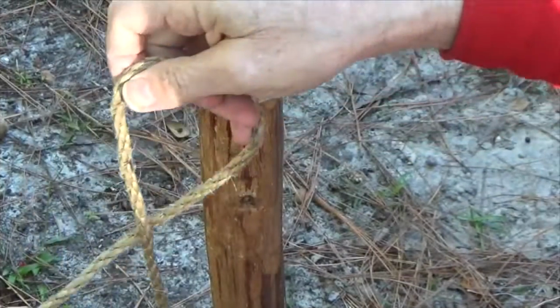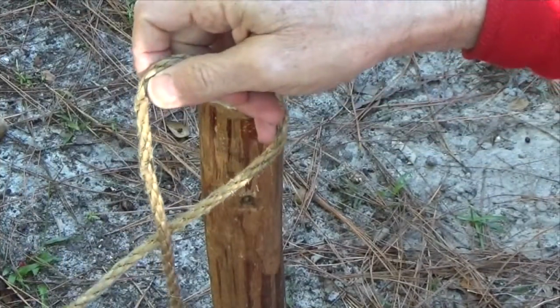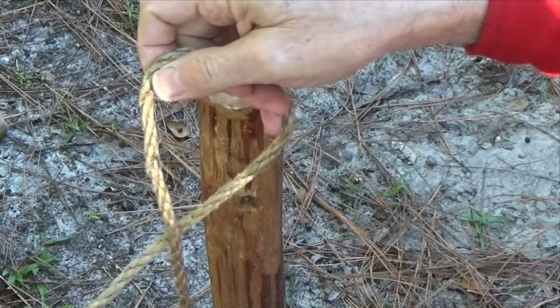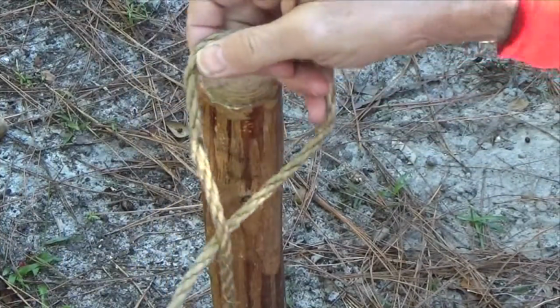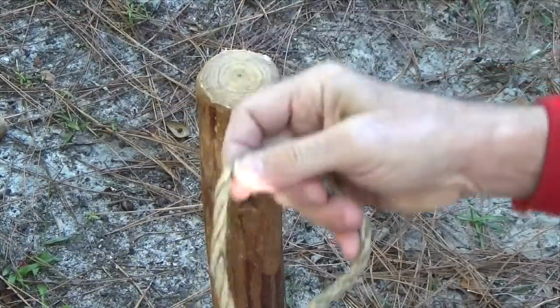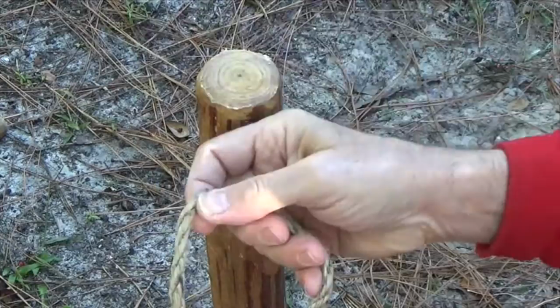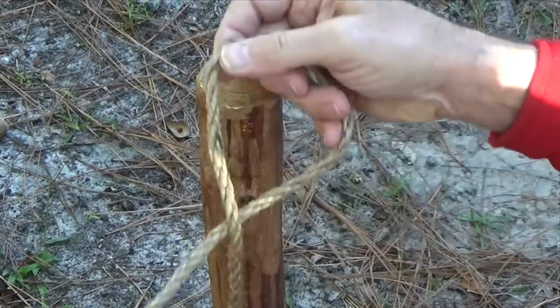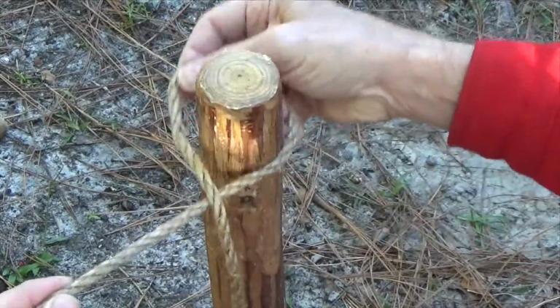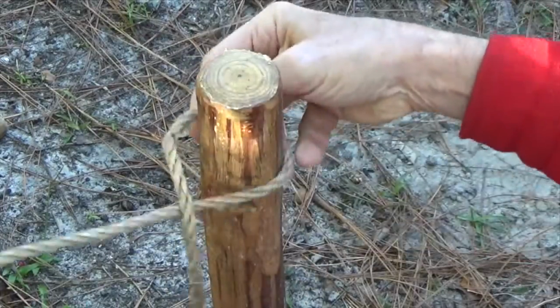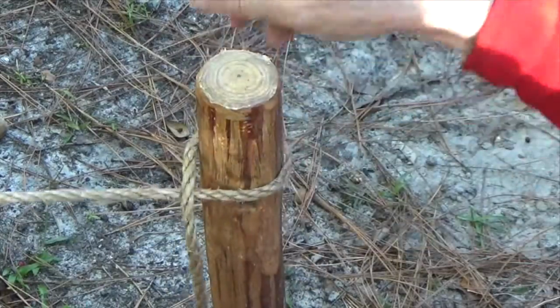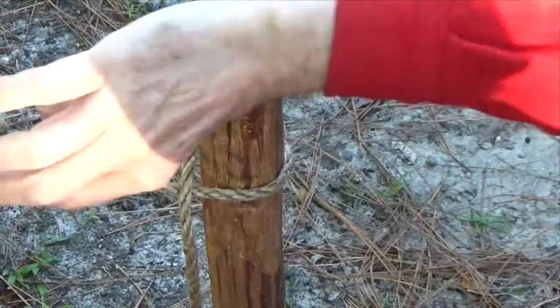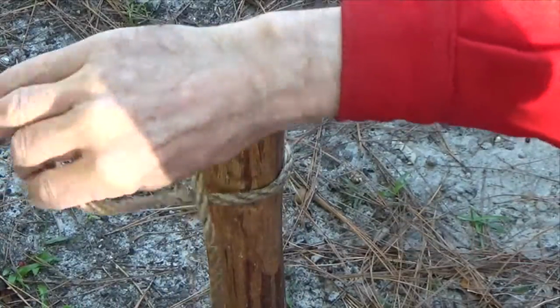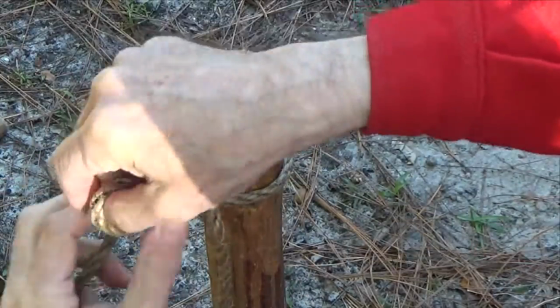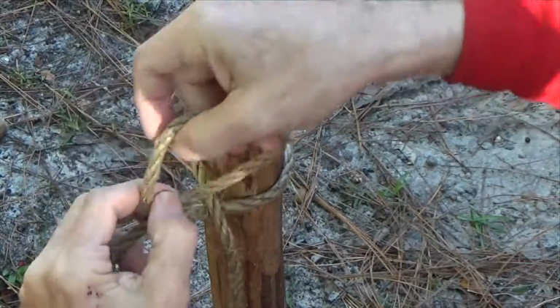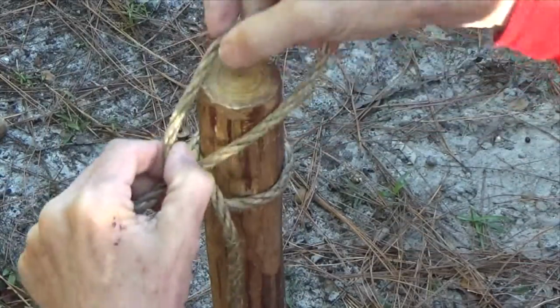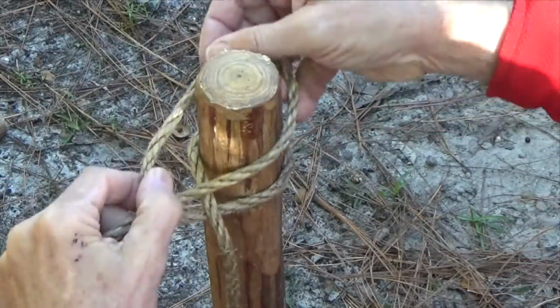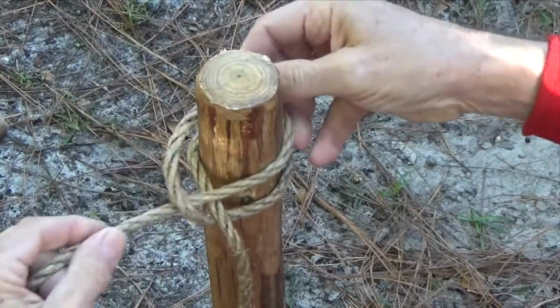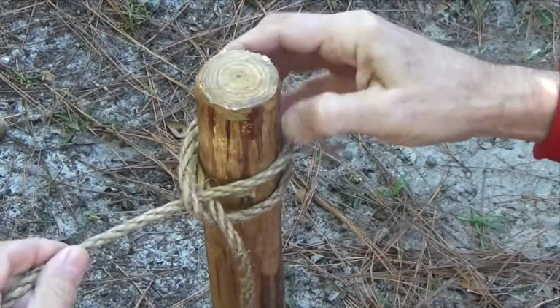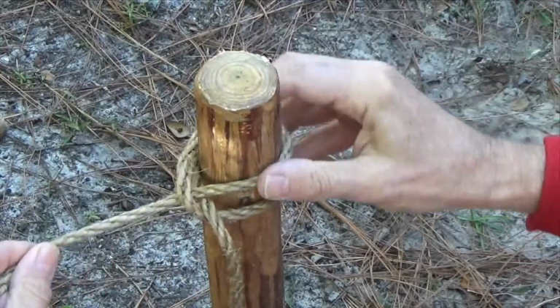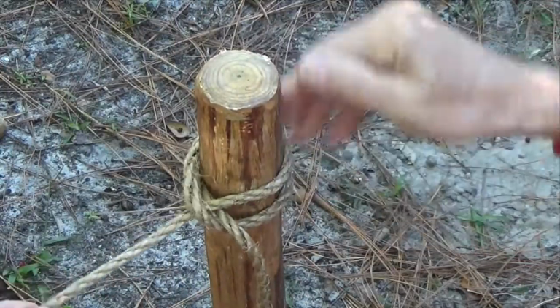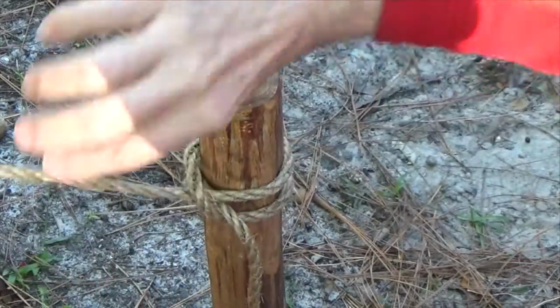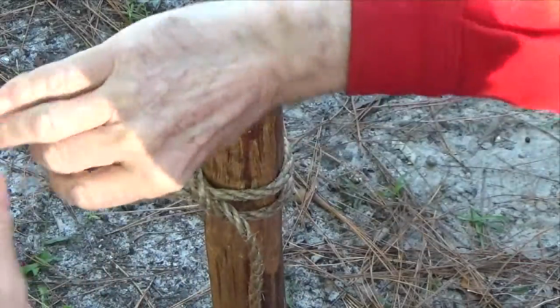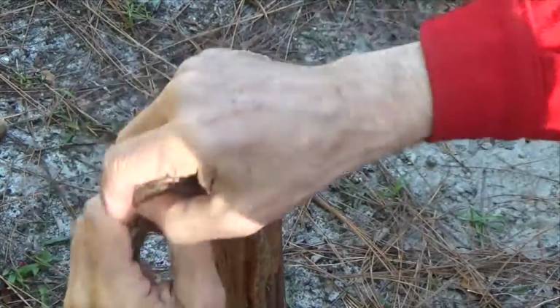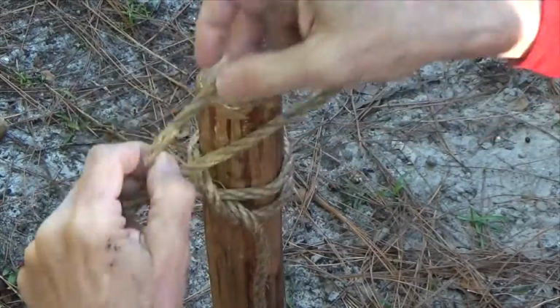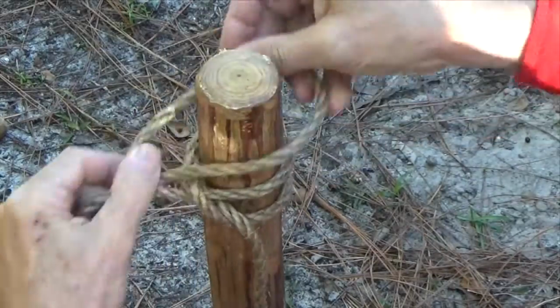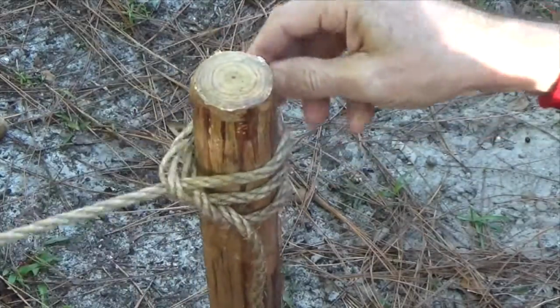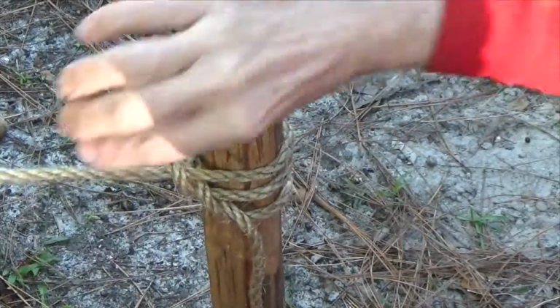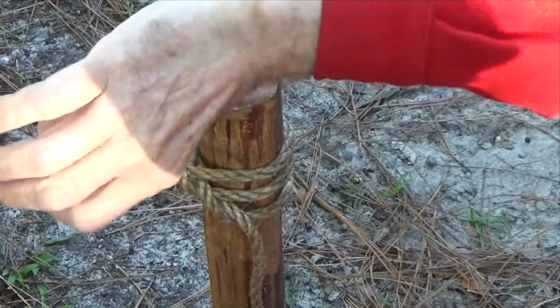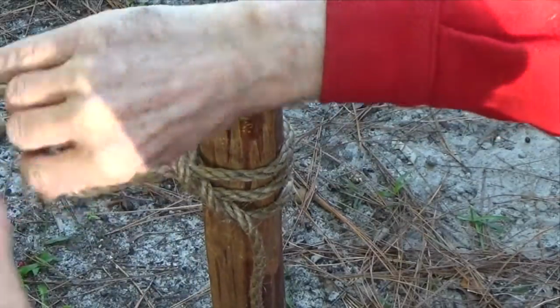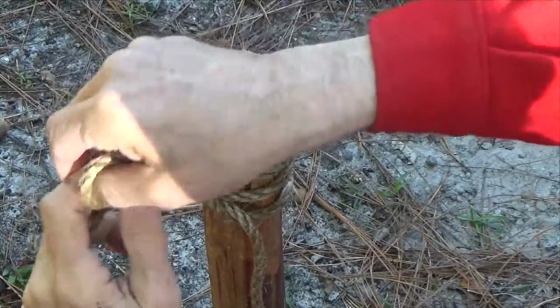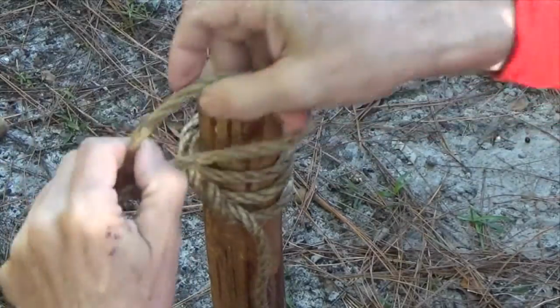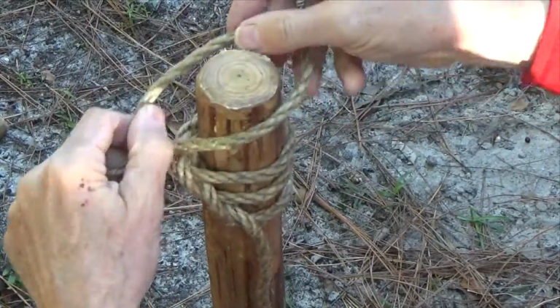When the line is coming from your left, half hitches are made by forming left underhand loops, again placing them over the pole on top of one another.